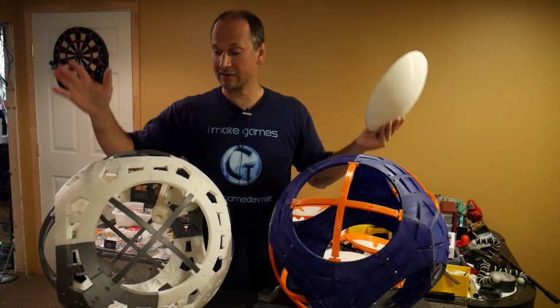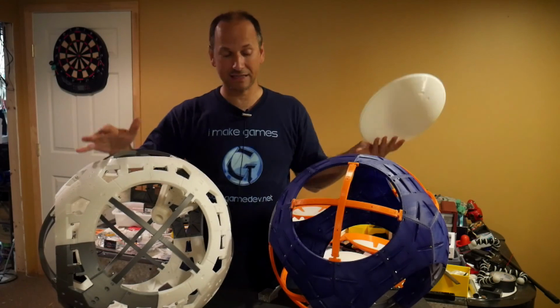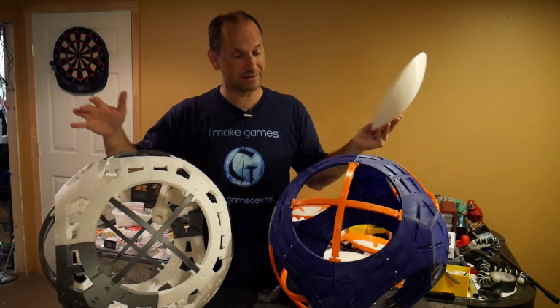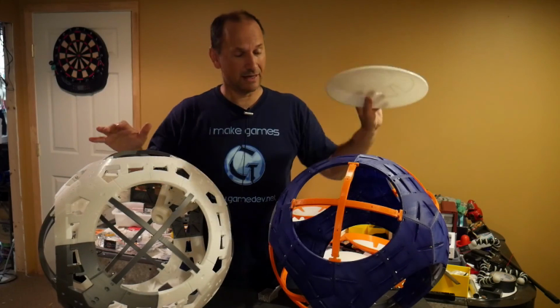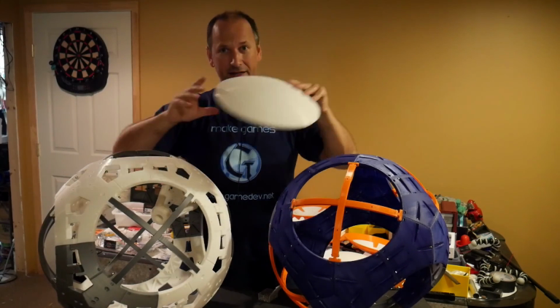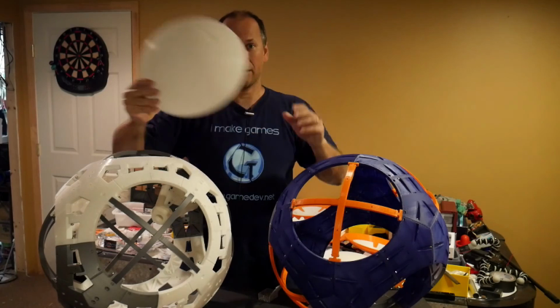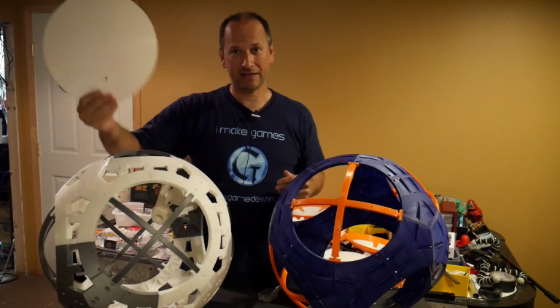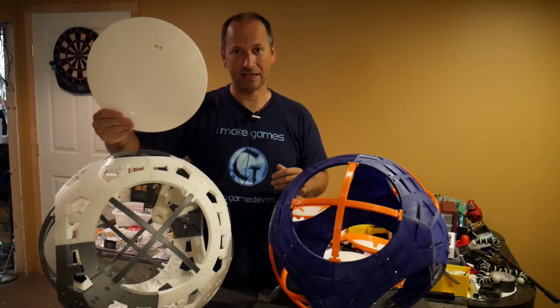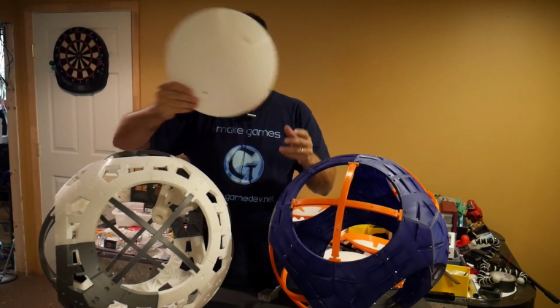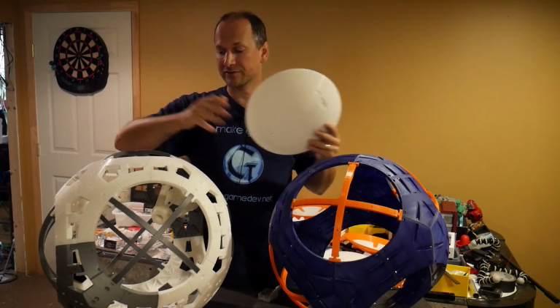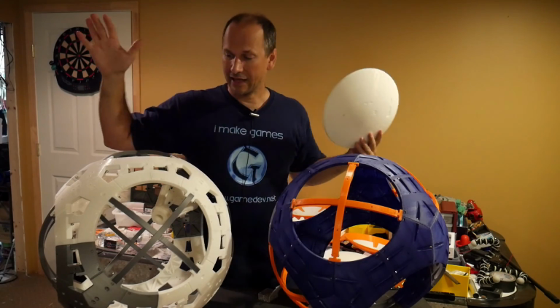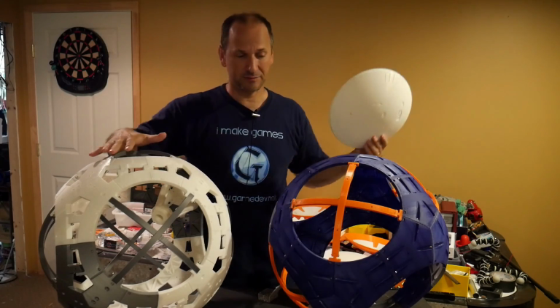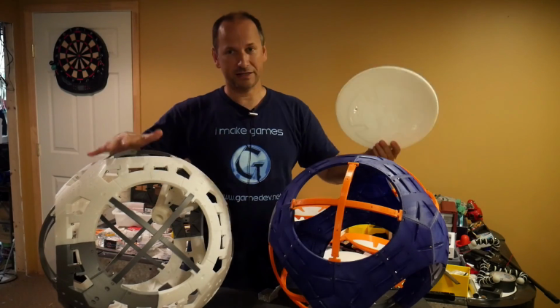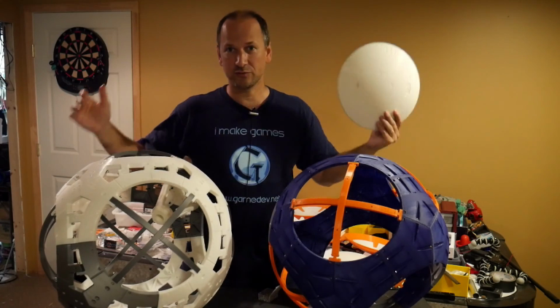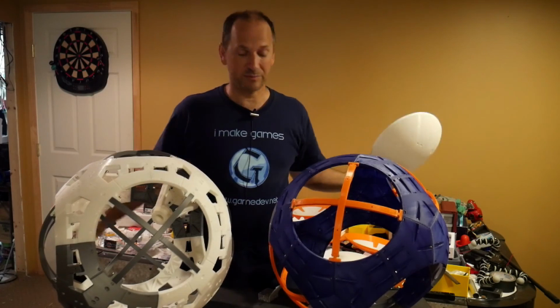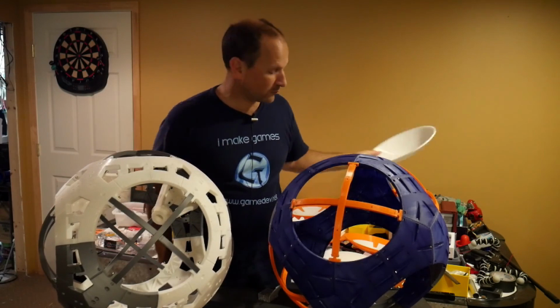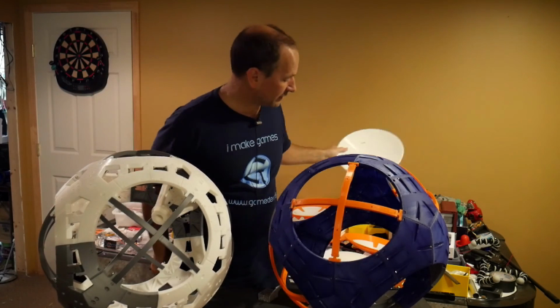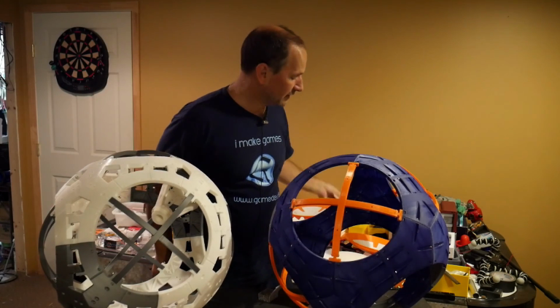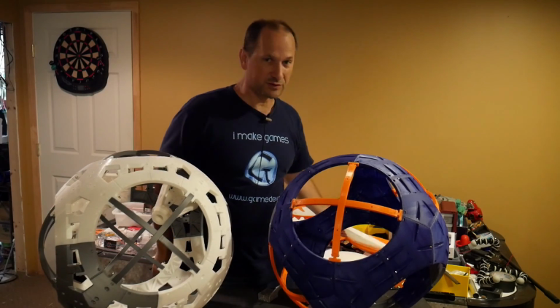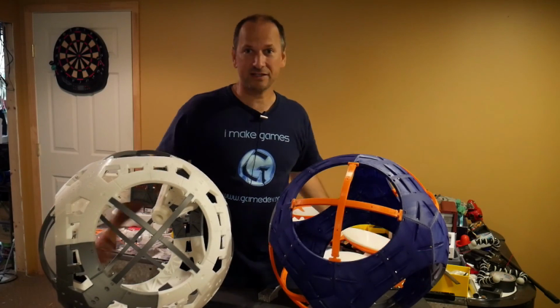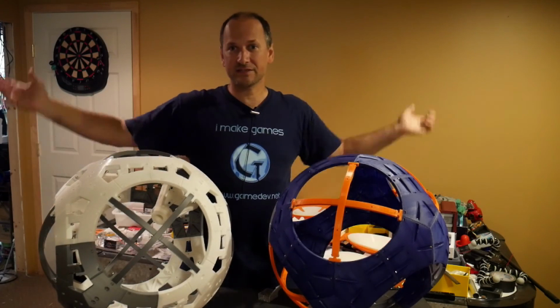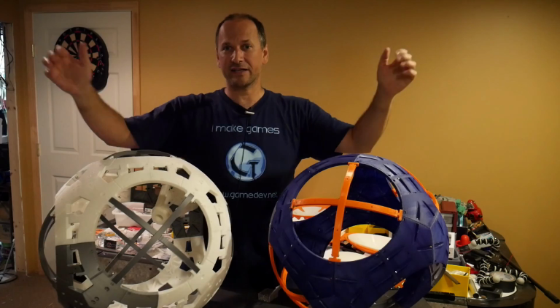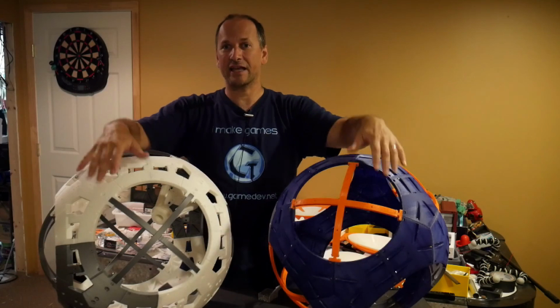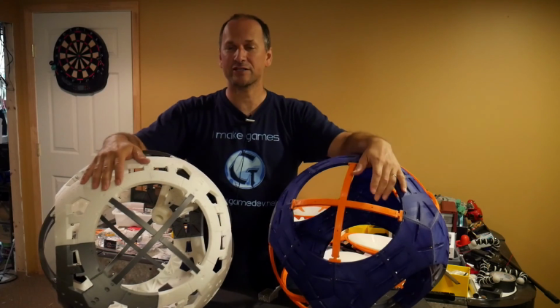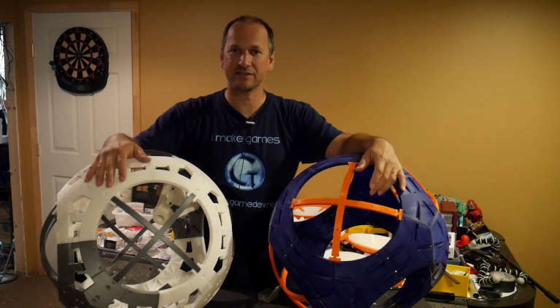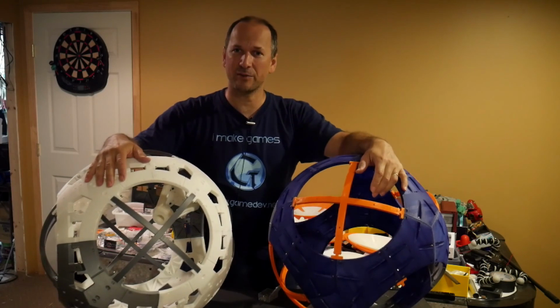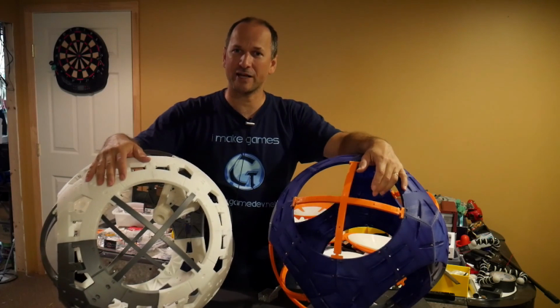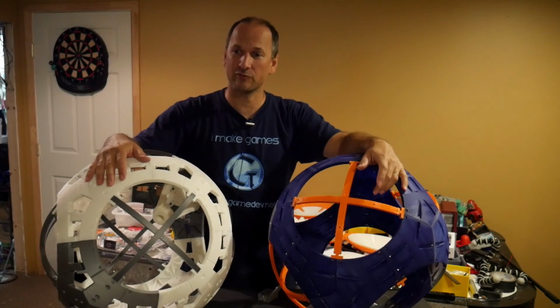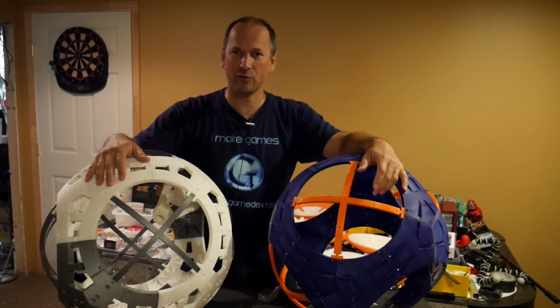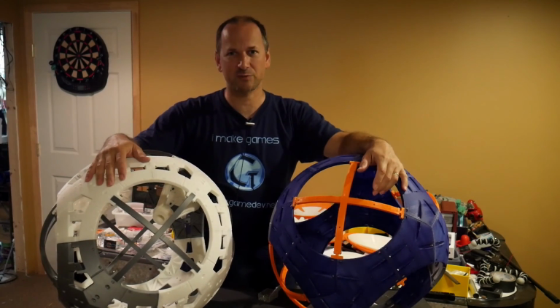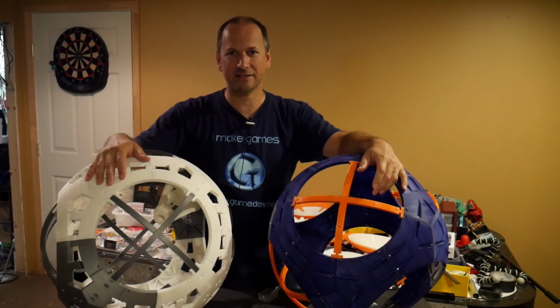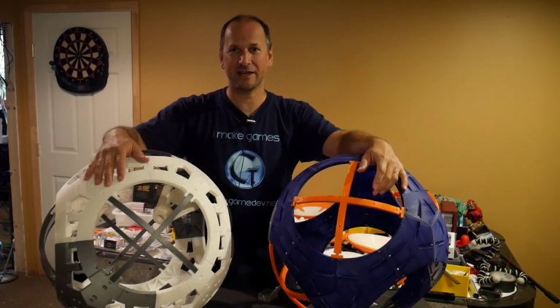That's the latest on my lightweight panels and the two sphere frames I'm working on. Until next time, this is Eric, aka Eraser Mice, here on my LearnMax rolling robots project — take care.